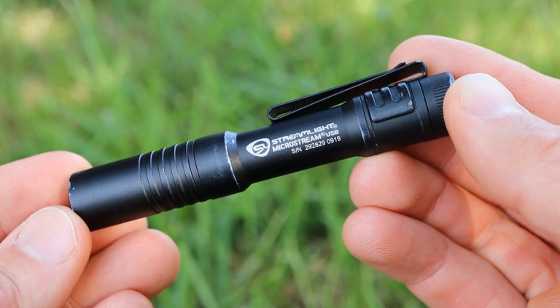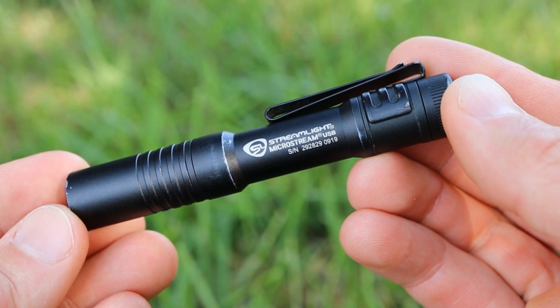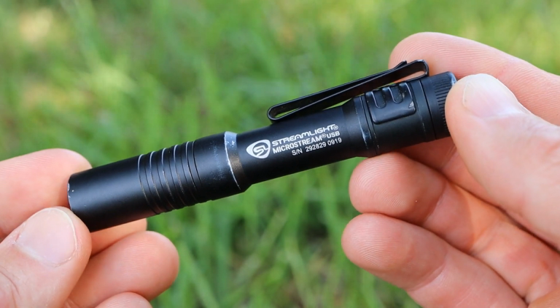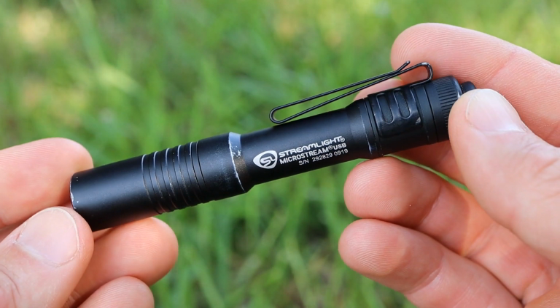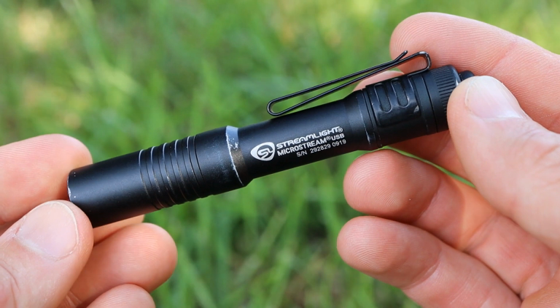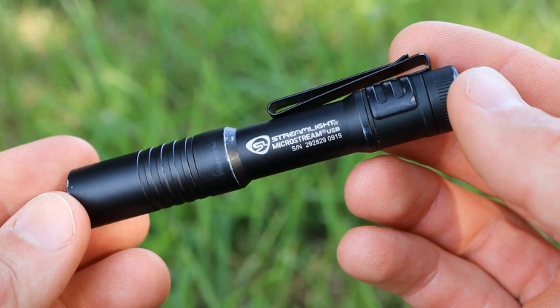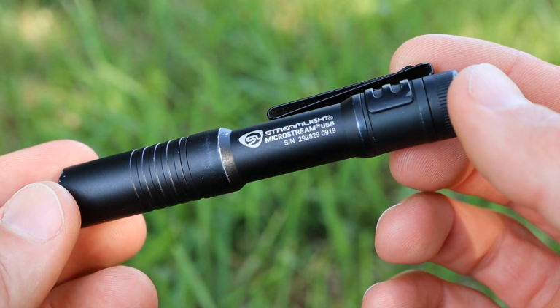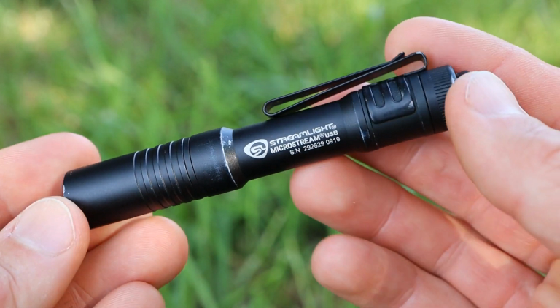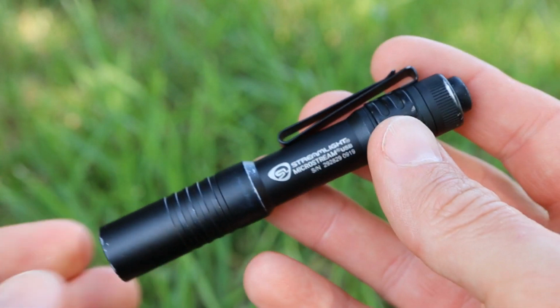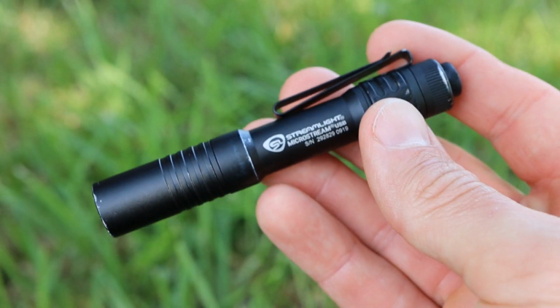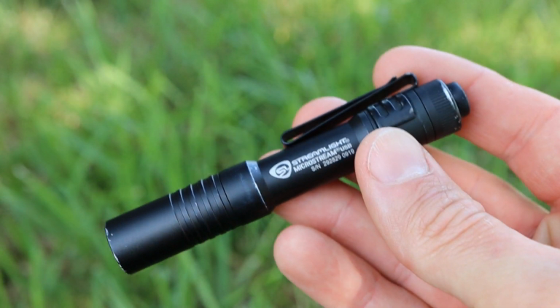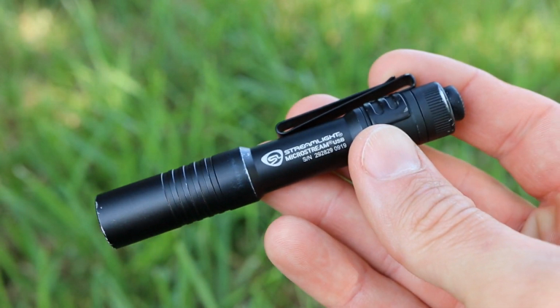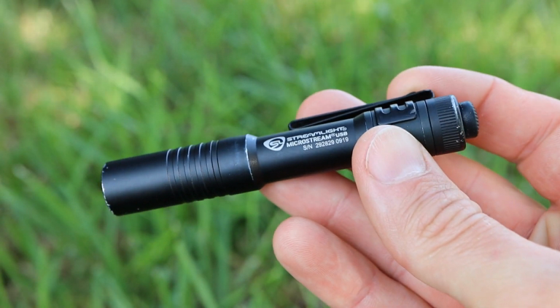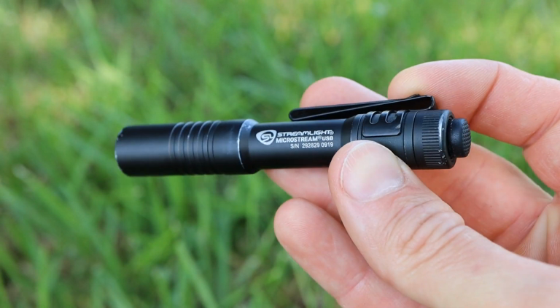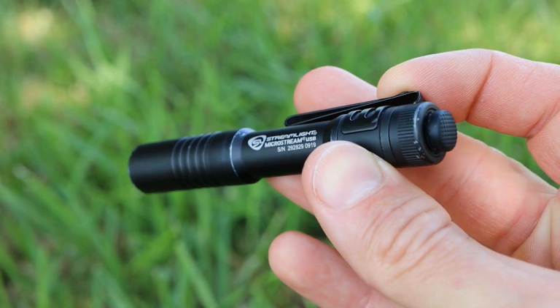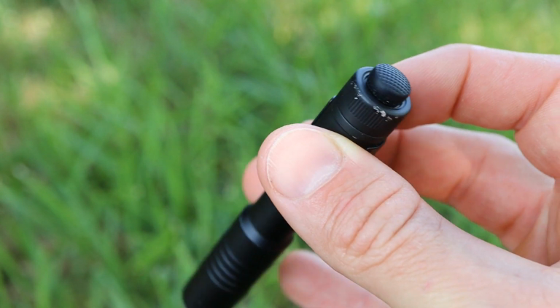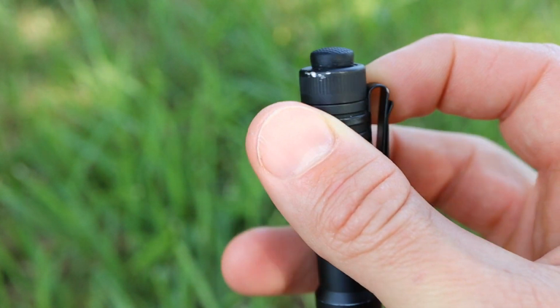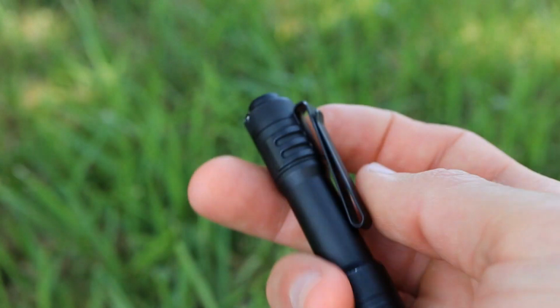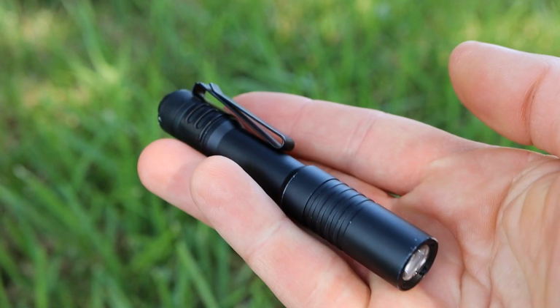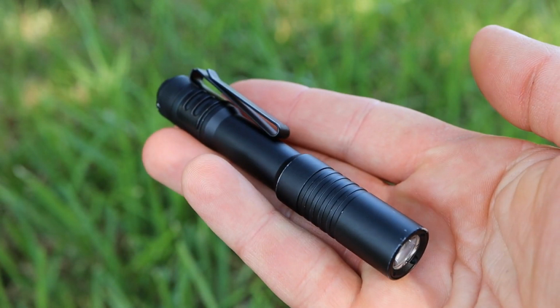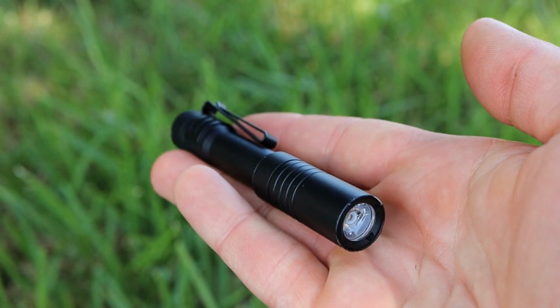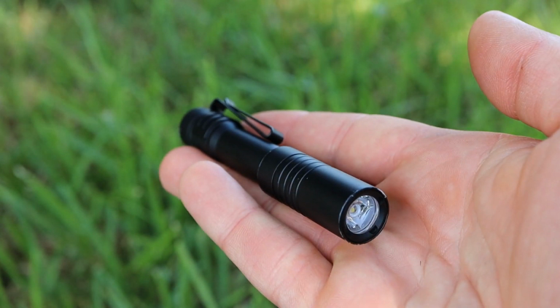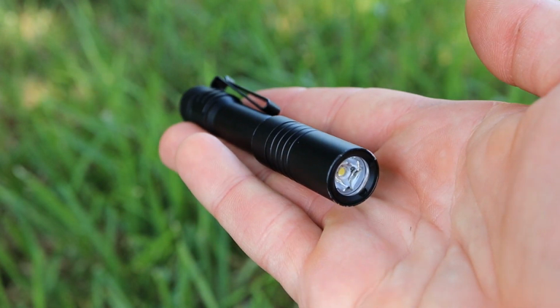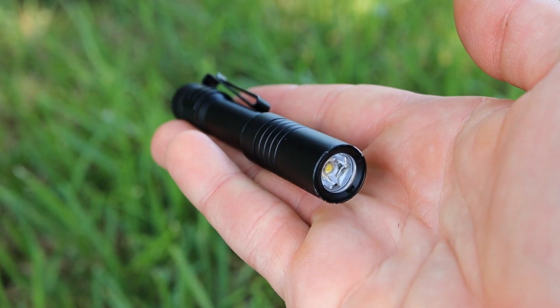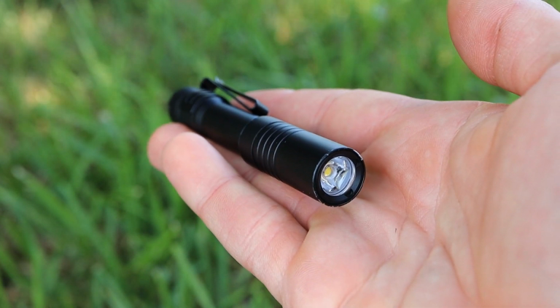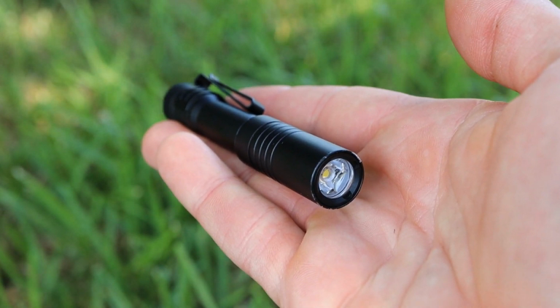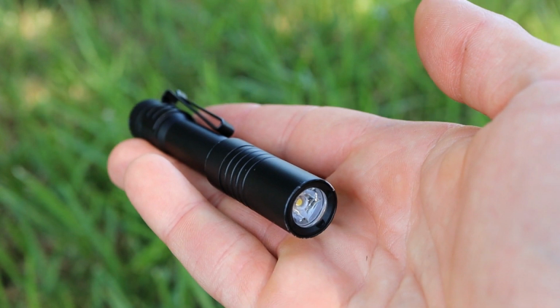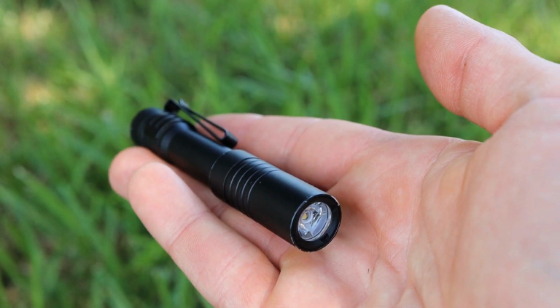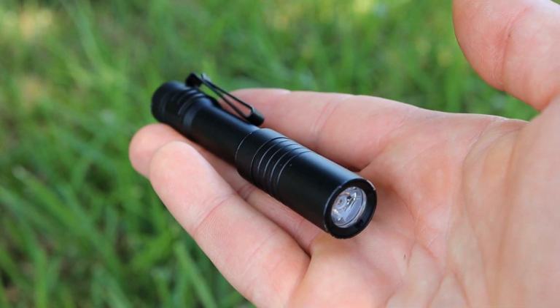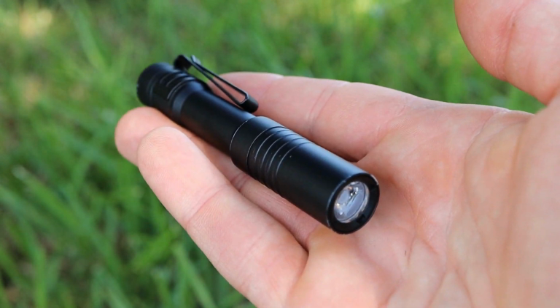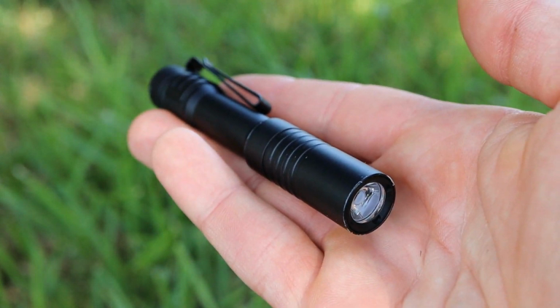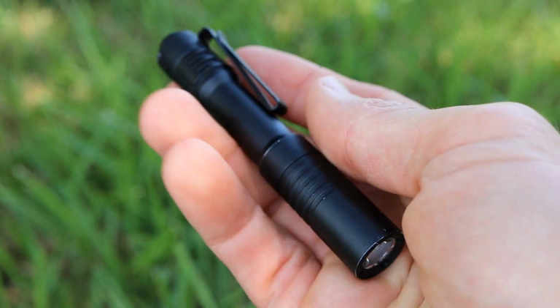The final positive I'll mention is the price — at under $30, I think the MicroStream USB gives you an incredible value, particularly when you consider the quality of this flashlight, the specs it has, and that it's coming from a reputable company like Streamlight.